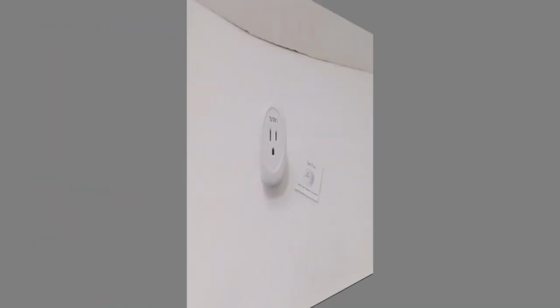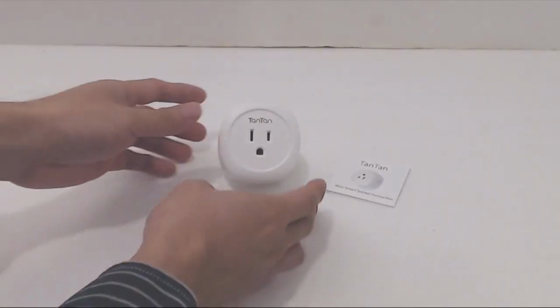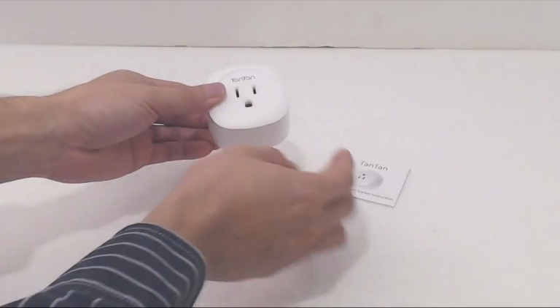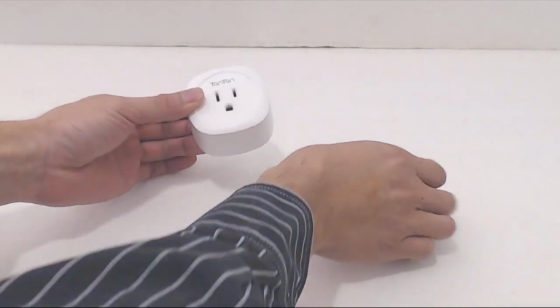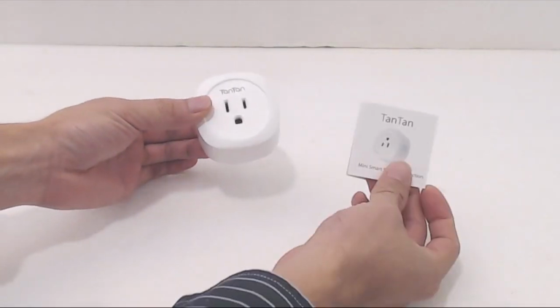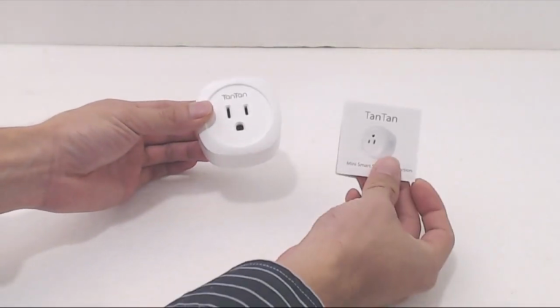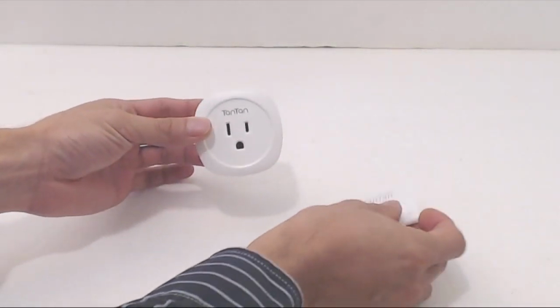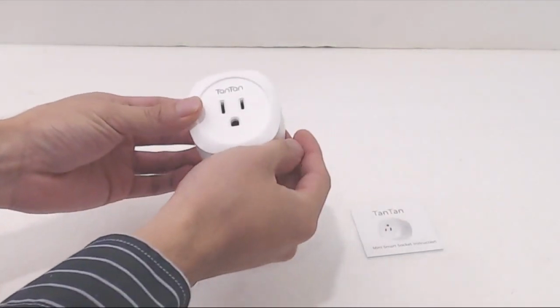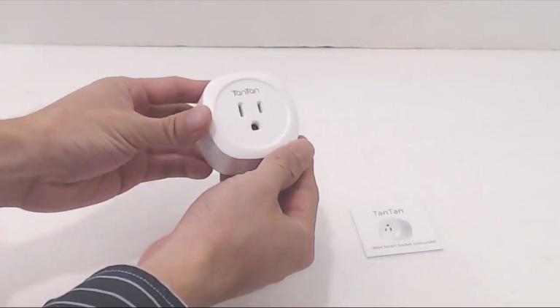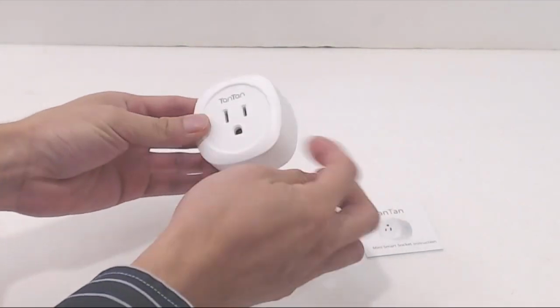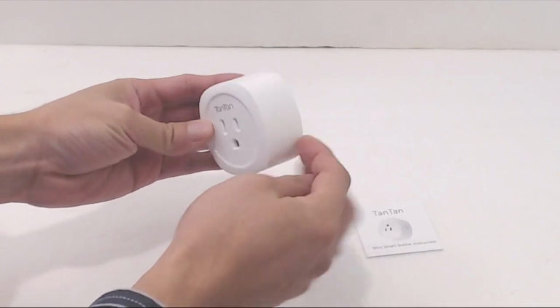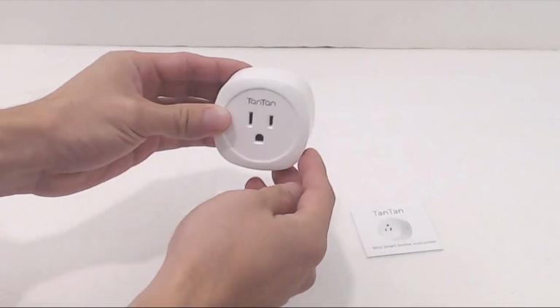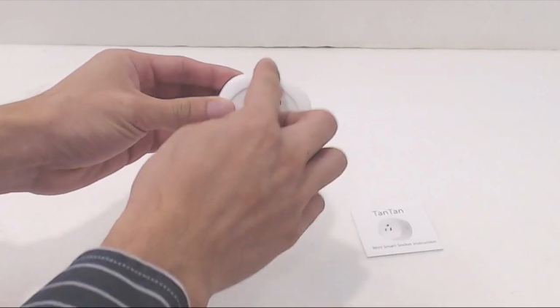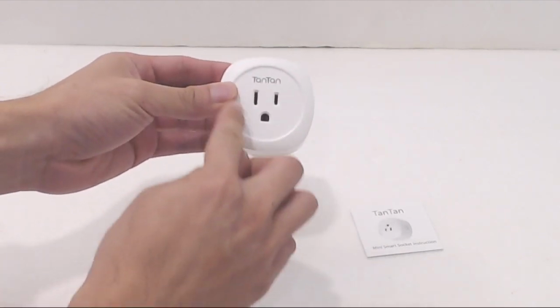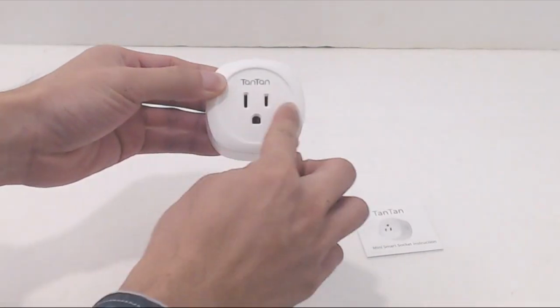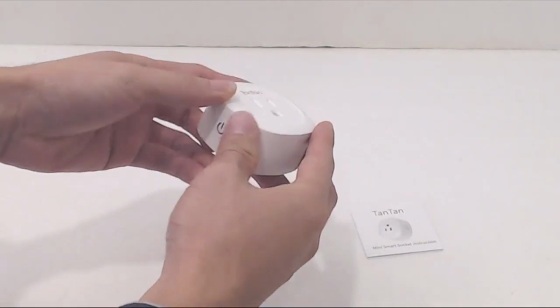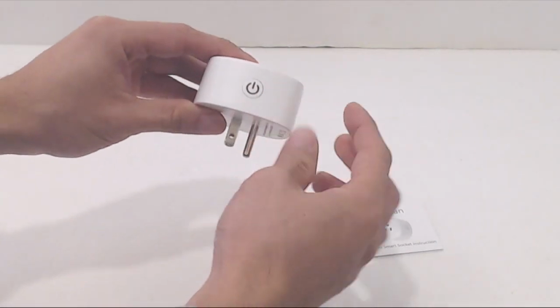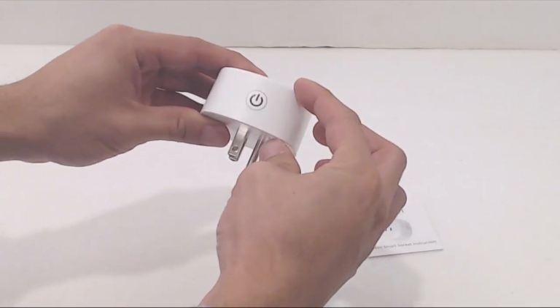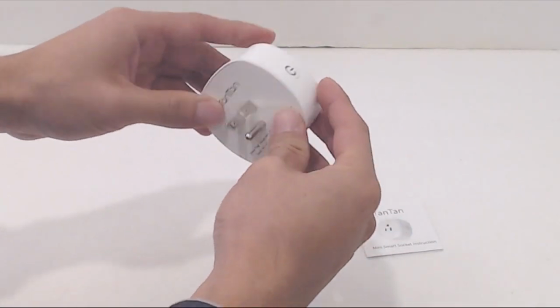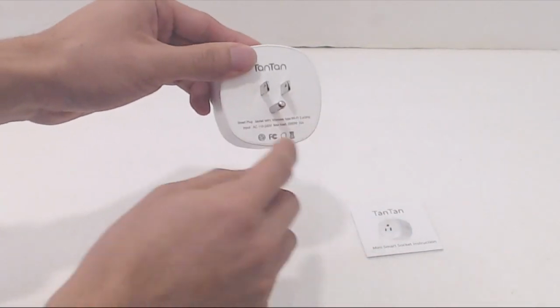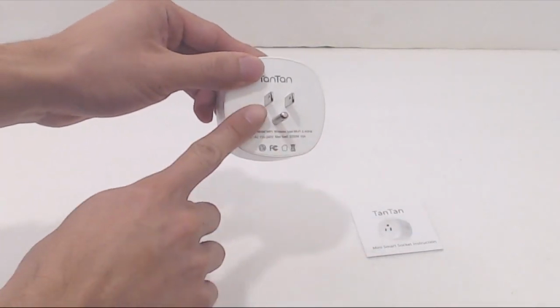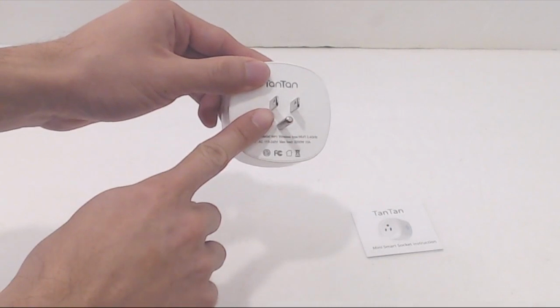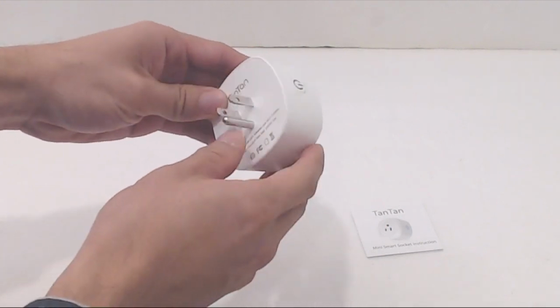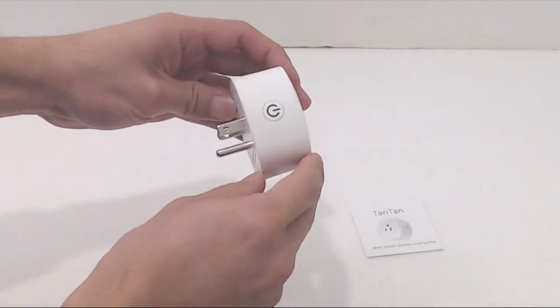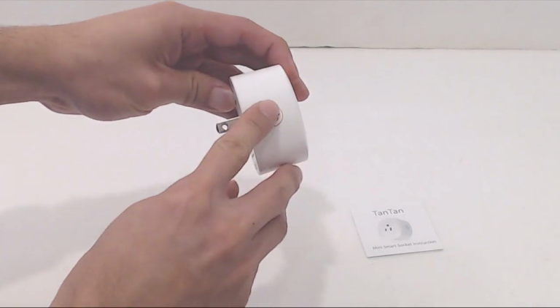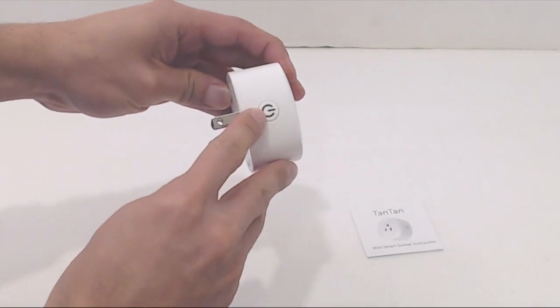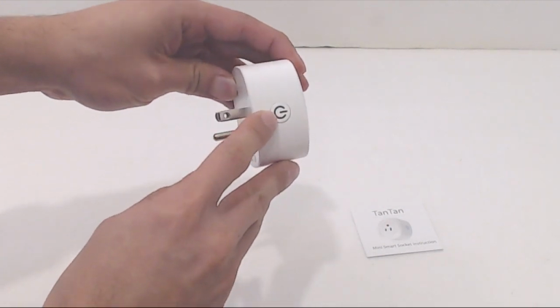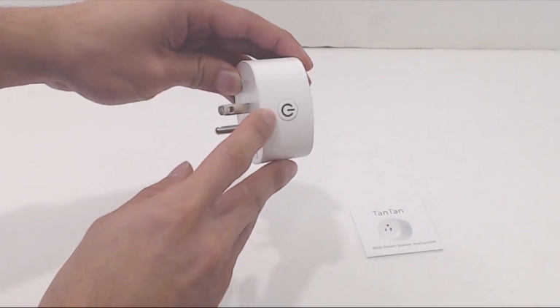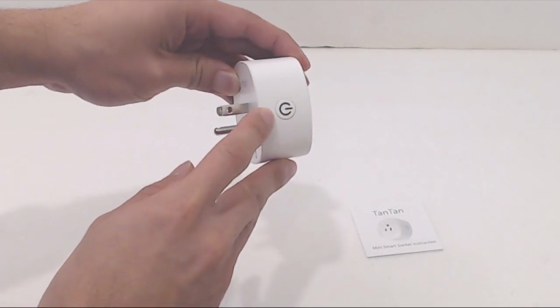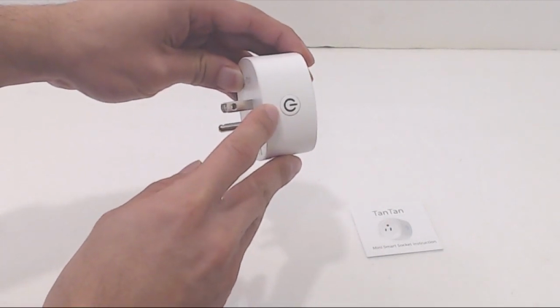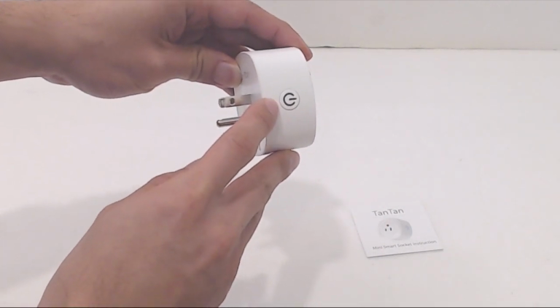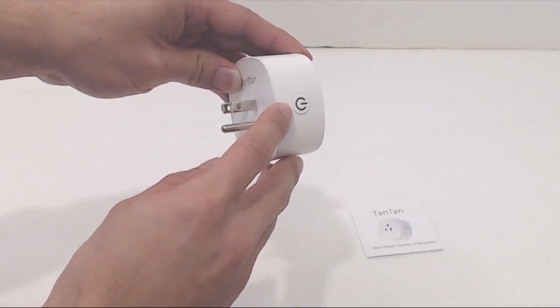You'll receive the Wi-Fi outlet and a brief instruction manual. The outlet has a plastic housing and measures 2 3/8 inch square and 1 1/4 inch thick. It has a three-pronged grounded plug and a single power button on the left-hand side with an embedded status LED.